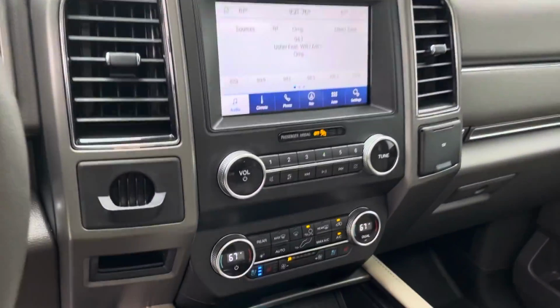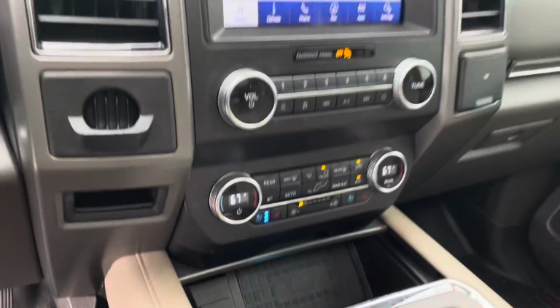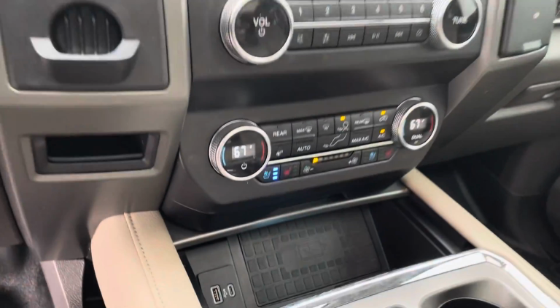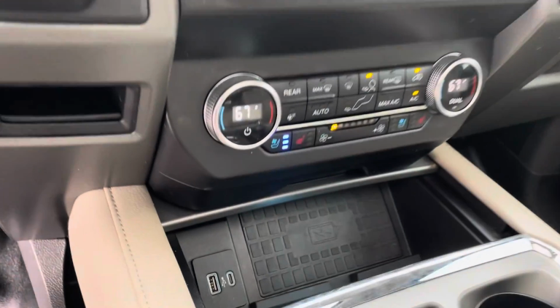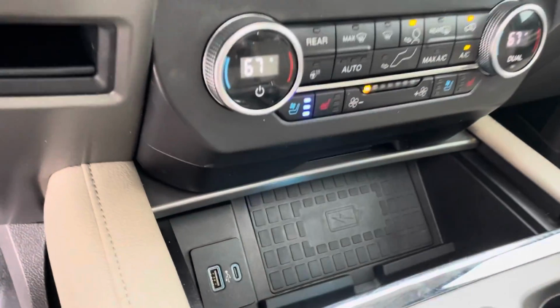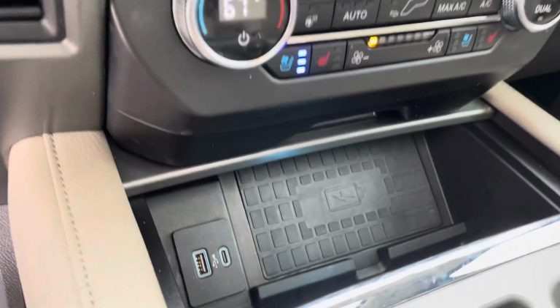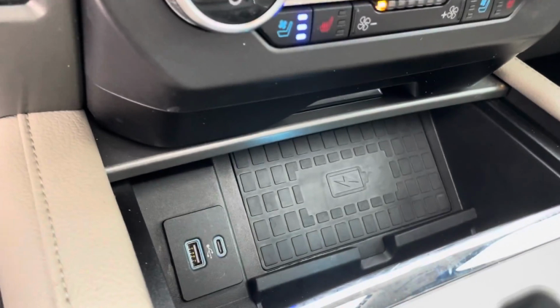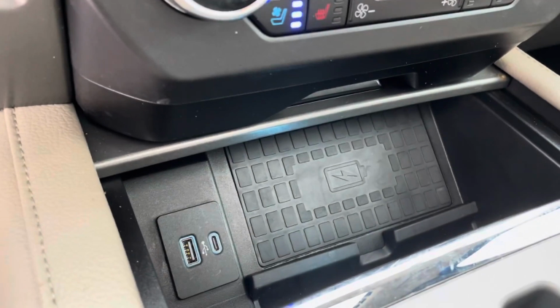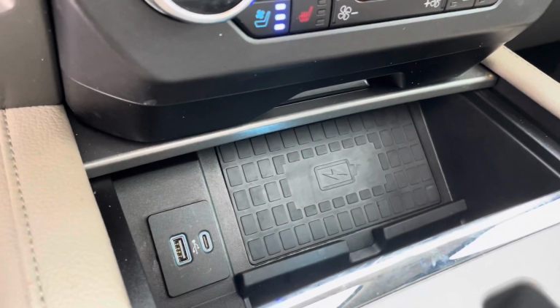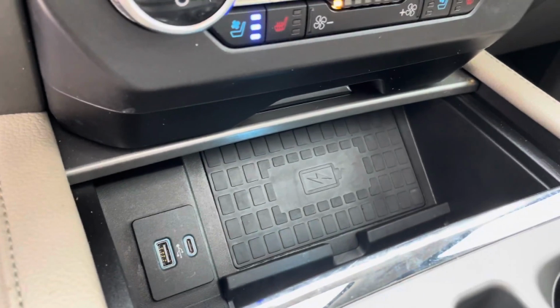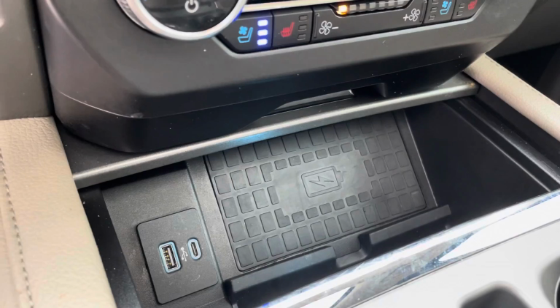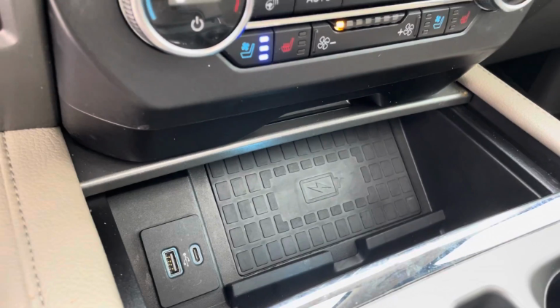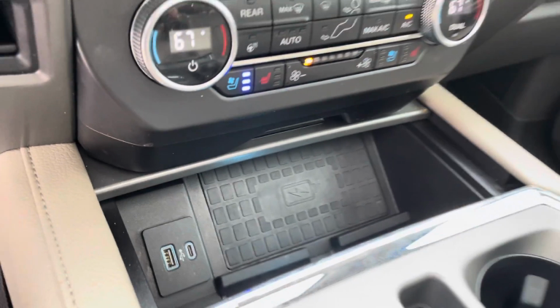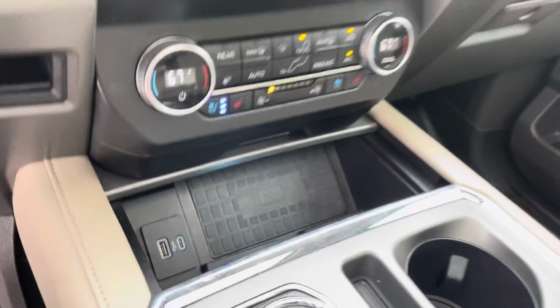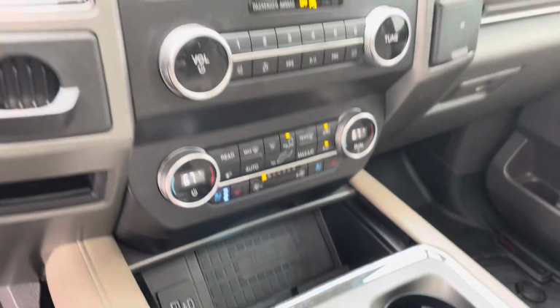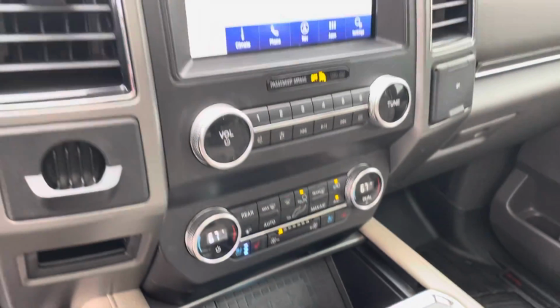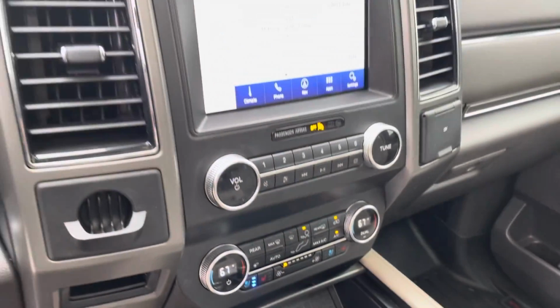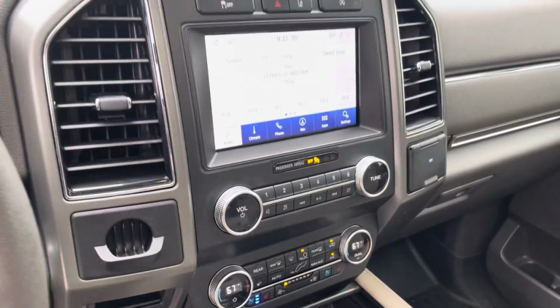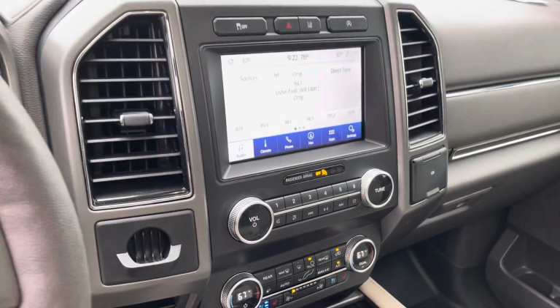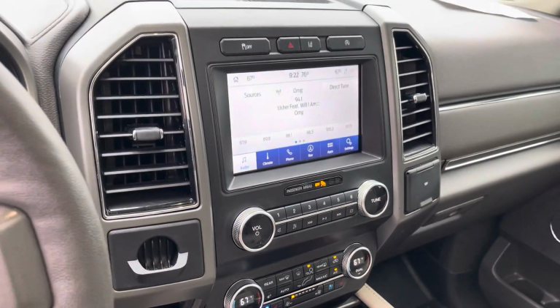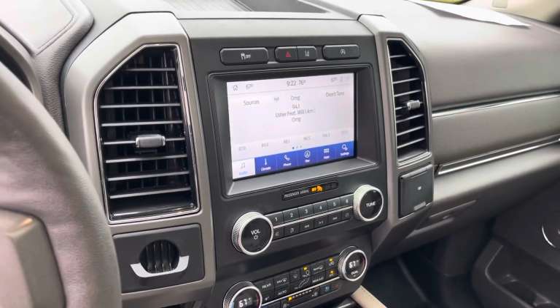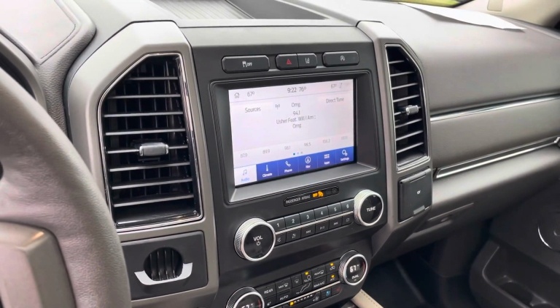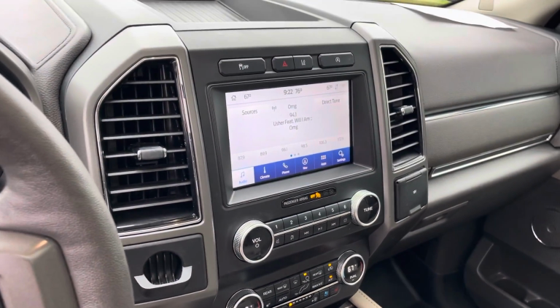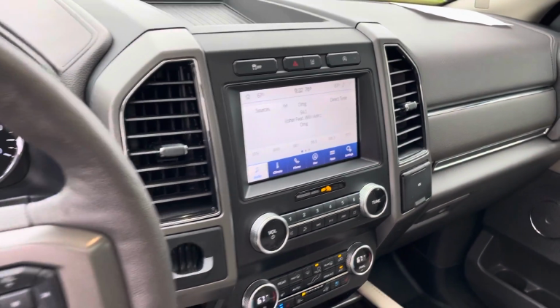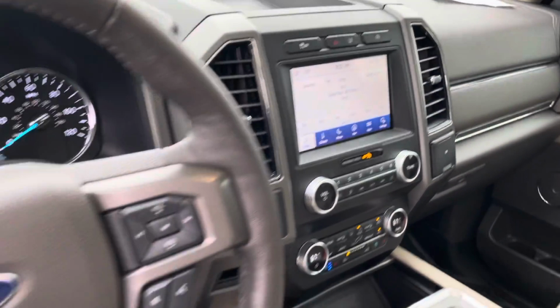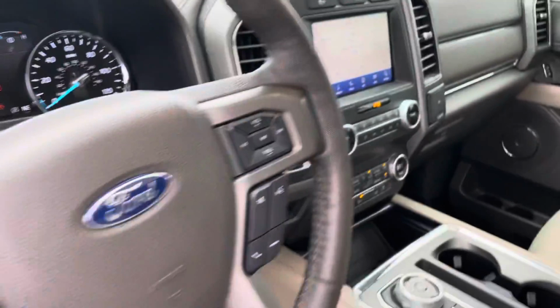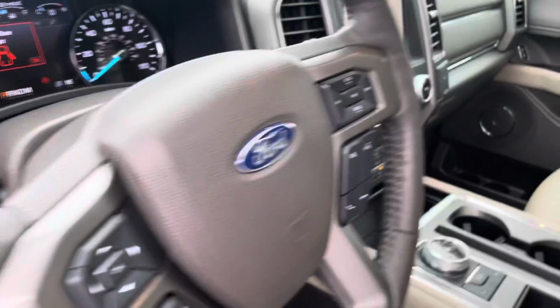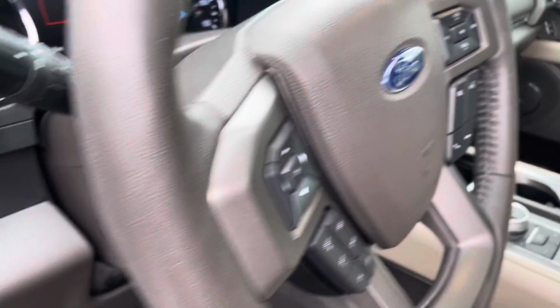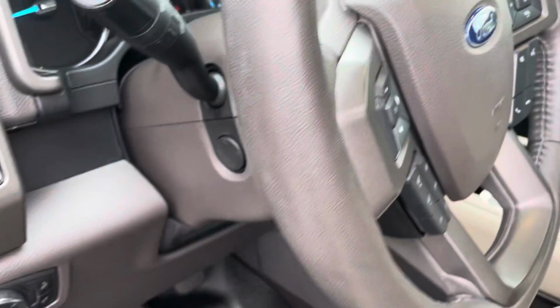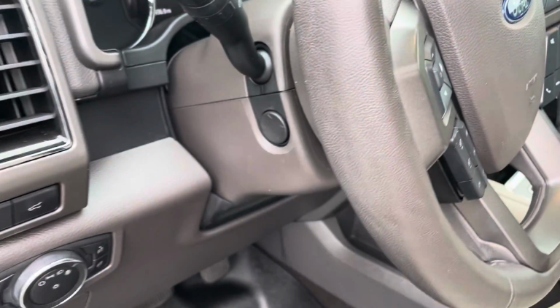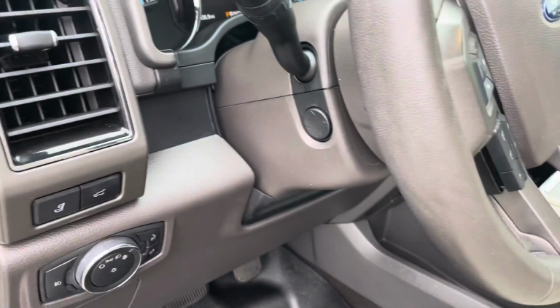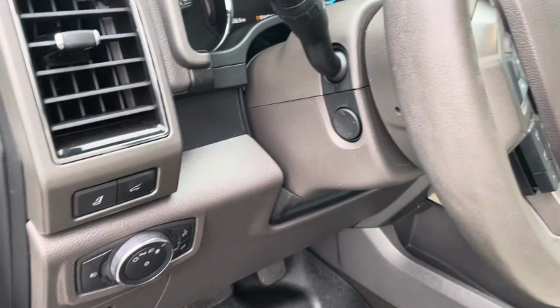It has your cordless charging station, backup camera, lane keeping system, power tilt telescope steering wheel.